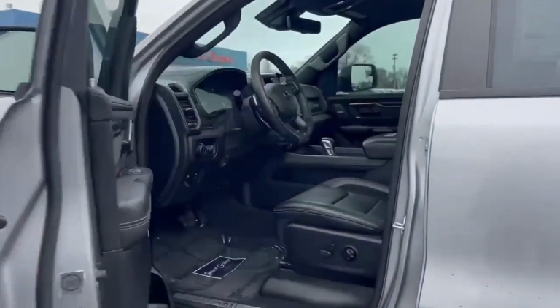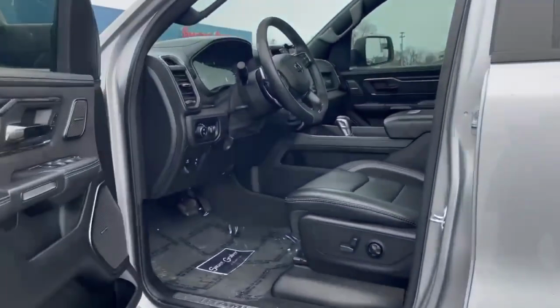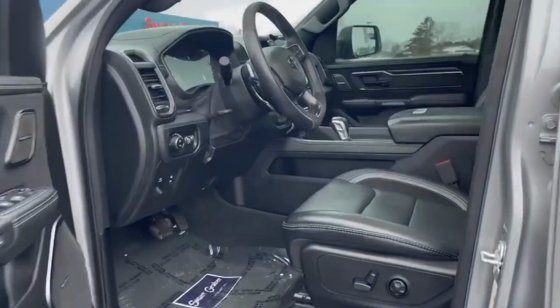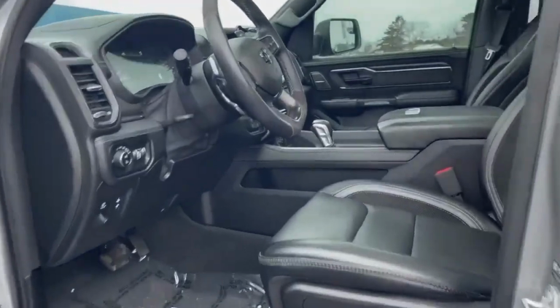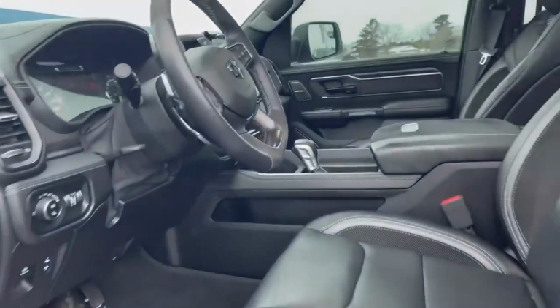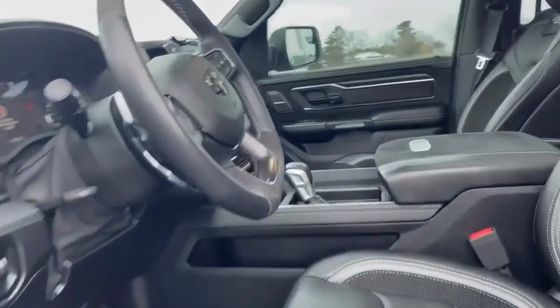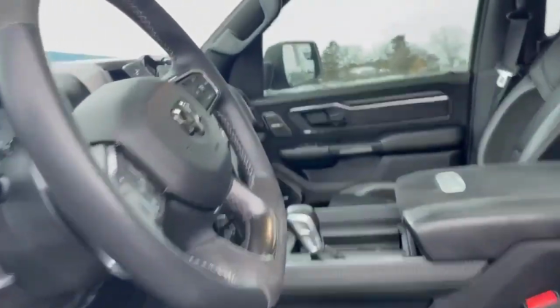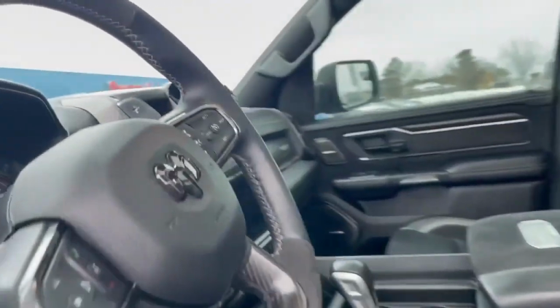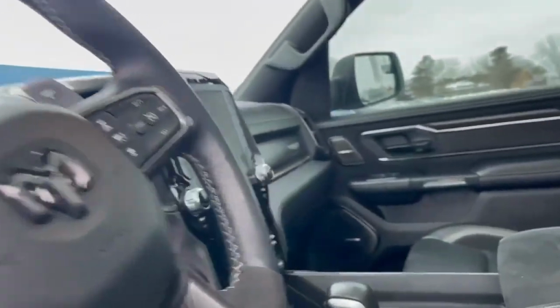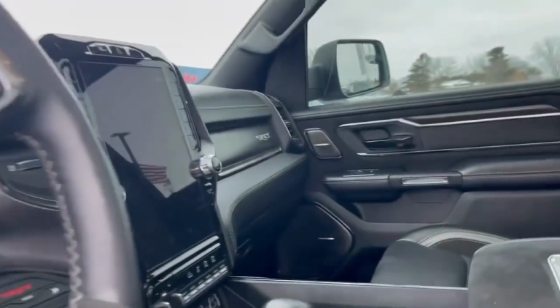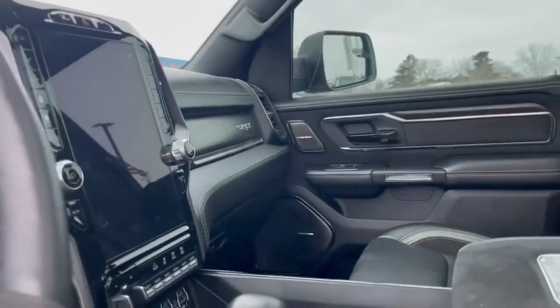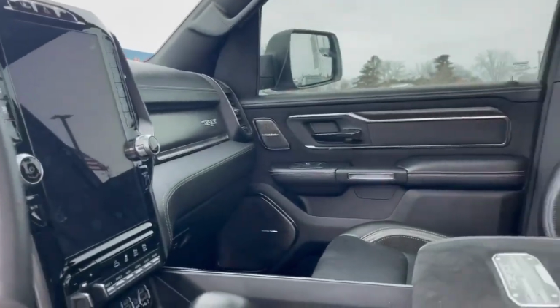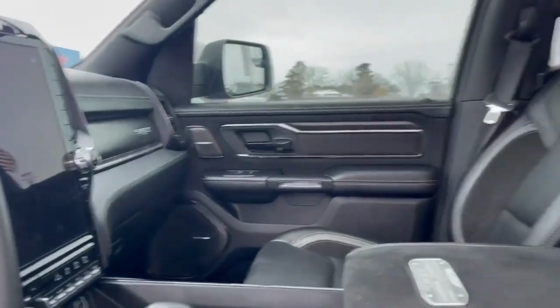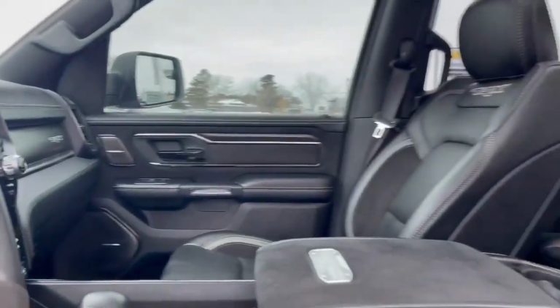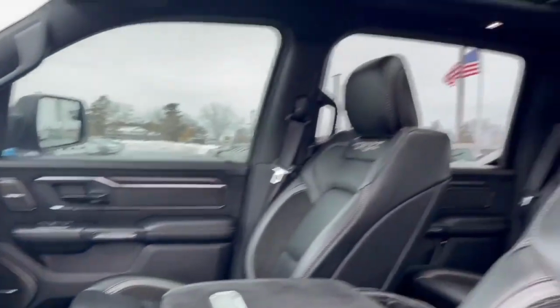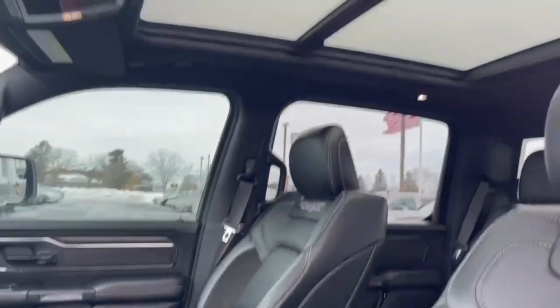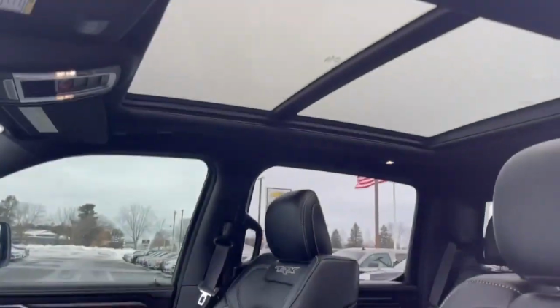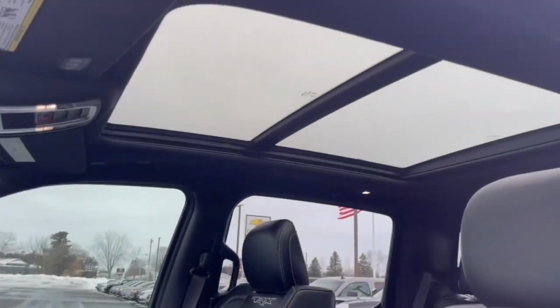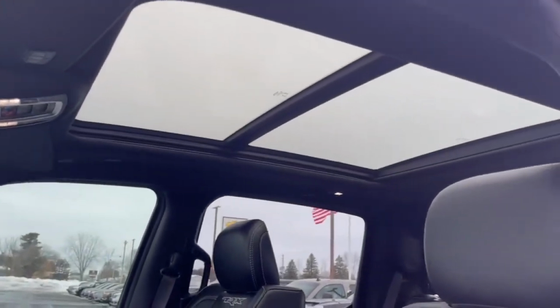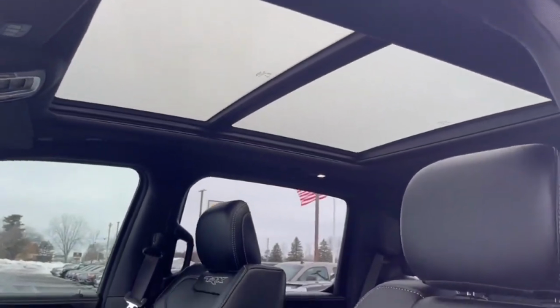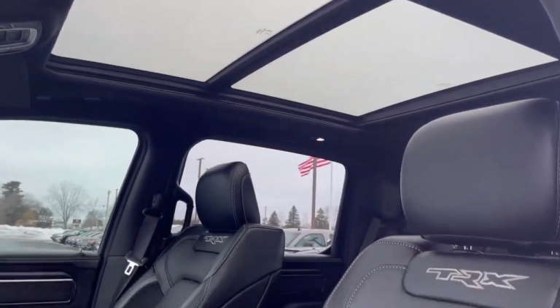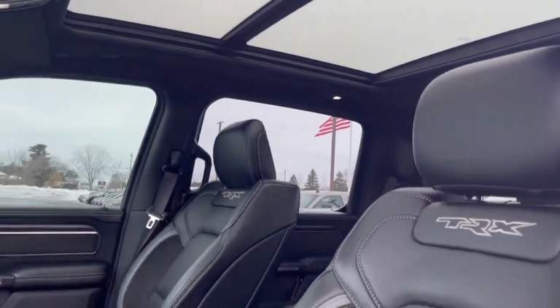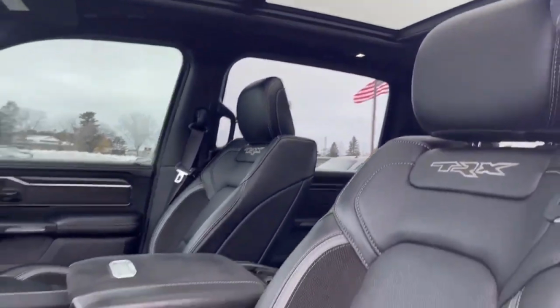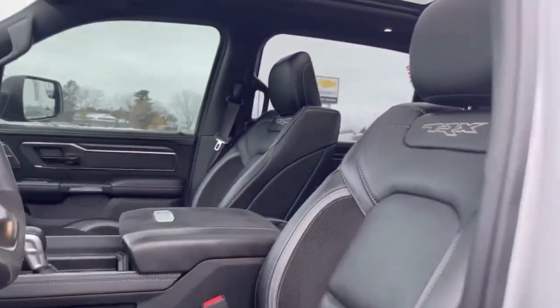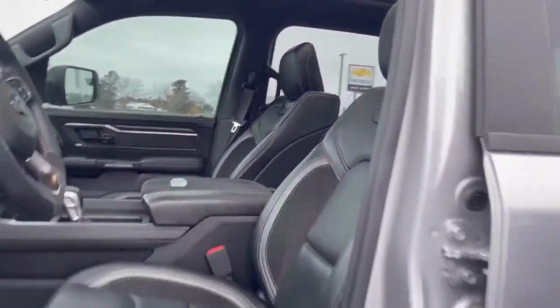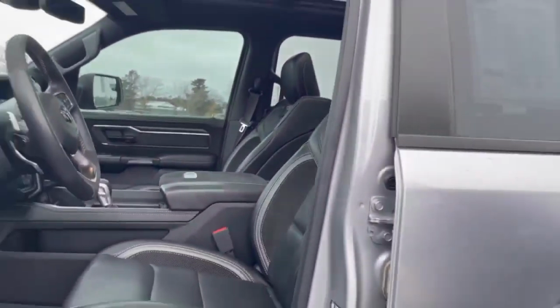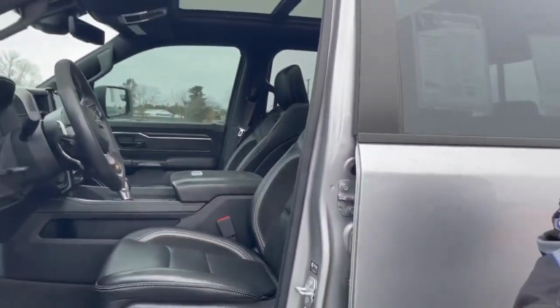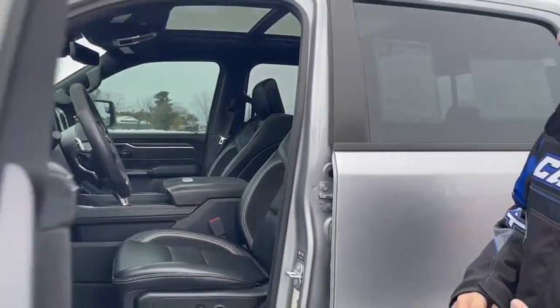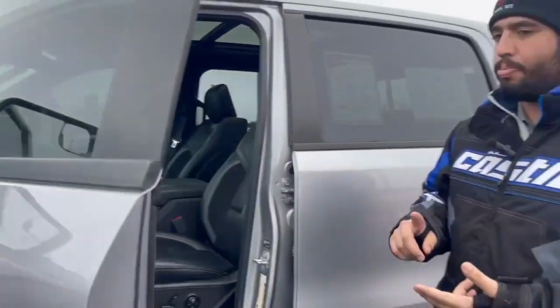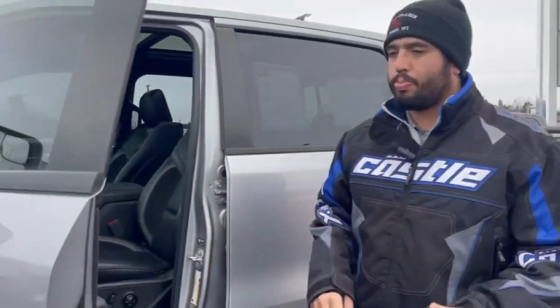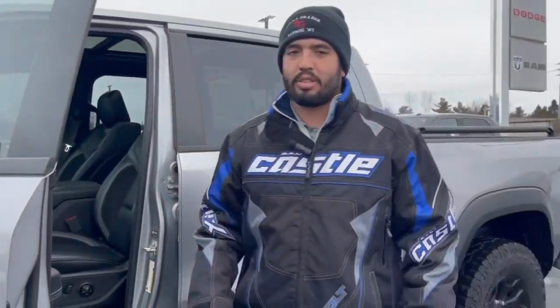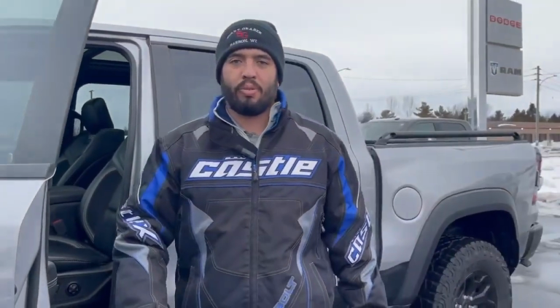On the inside, you've got leather seating, power adjusted. You're going to have heated seats and a heated steering wheel. It's going to come with a 12-inch touchscreen, a heads-up display, and you've got a dual-pane sunroof.